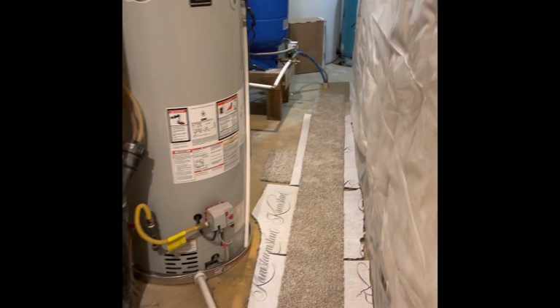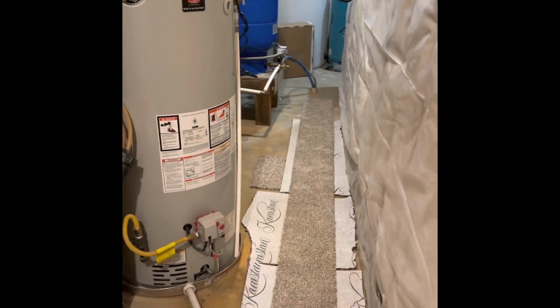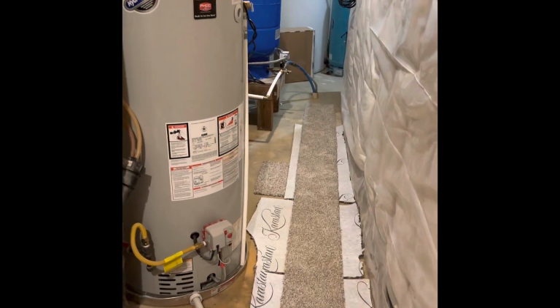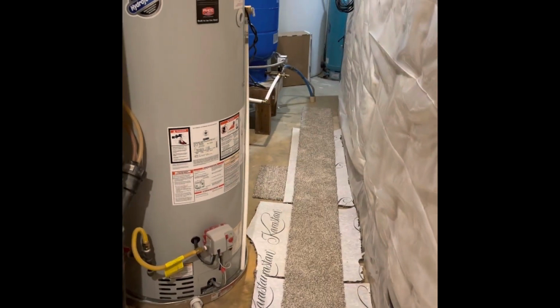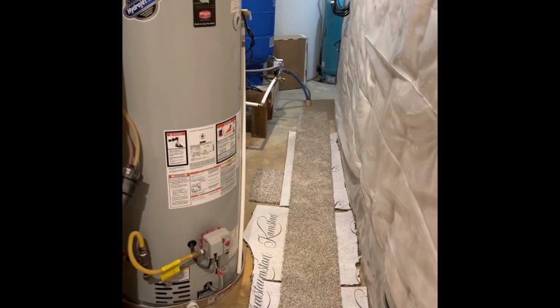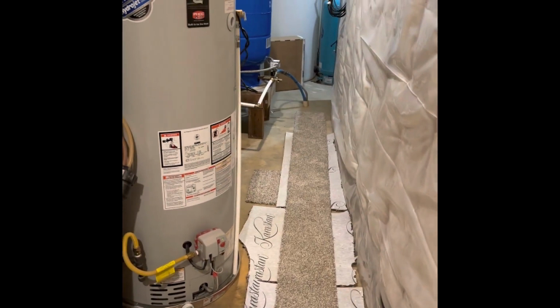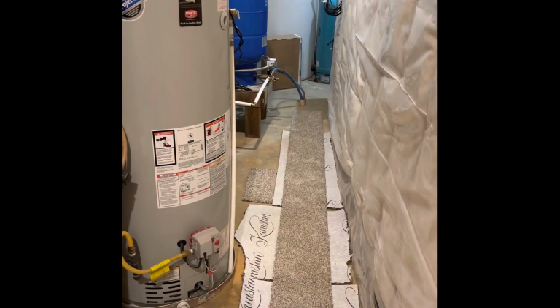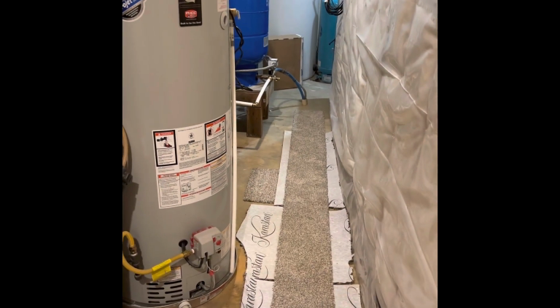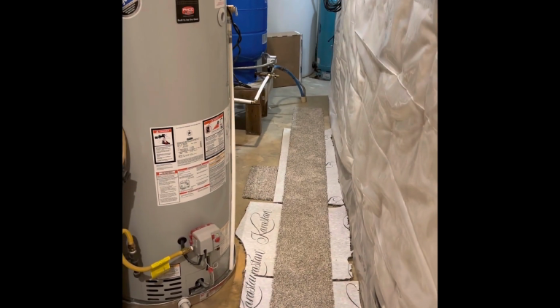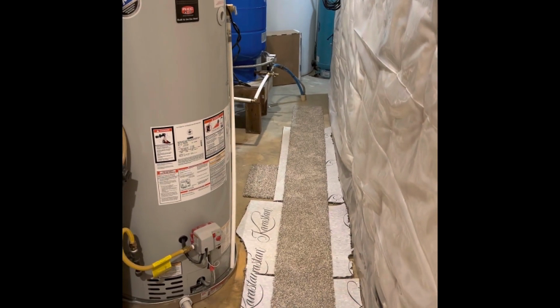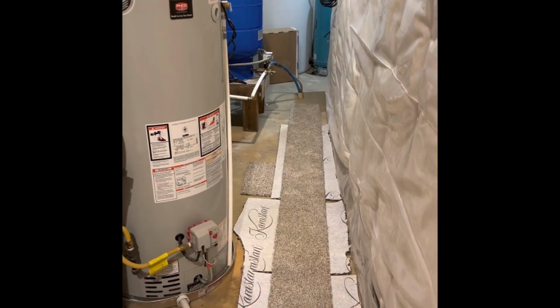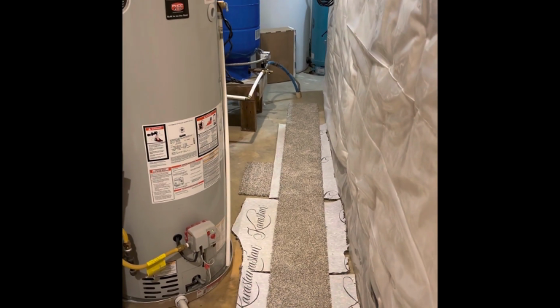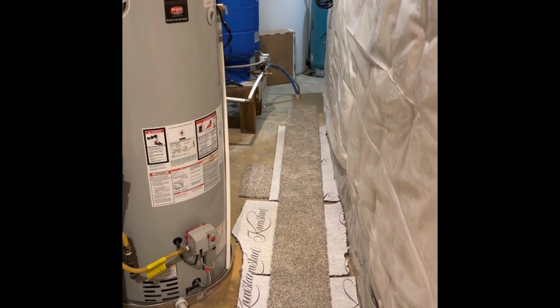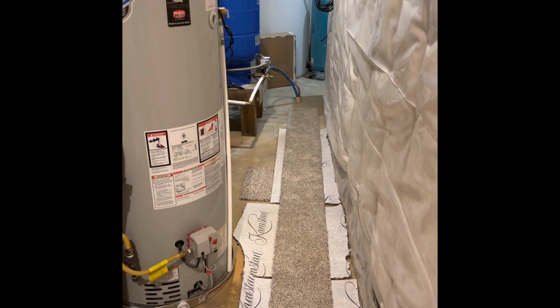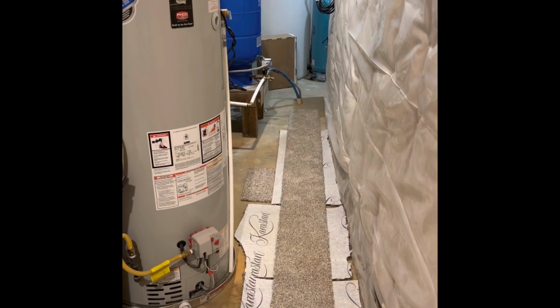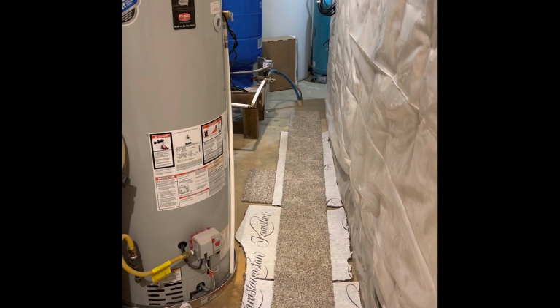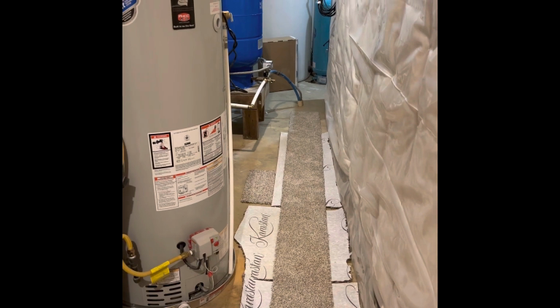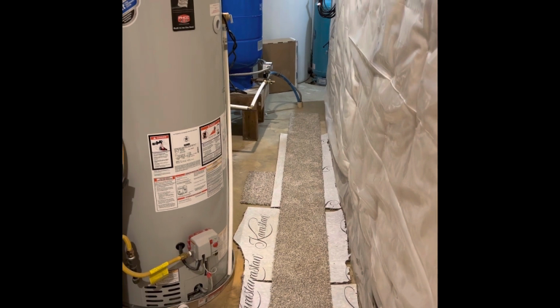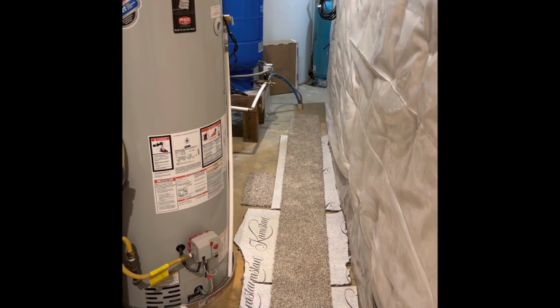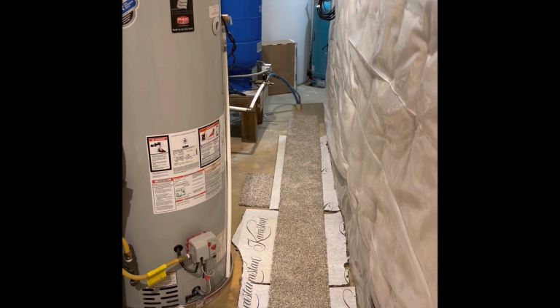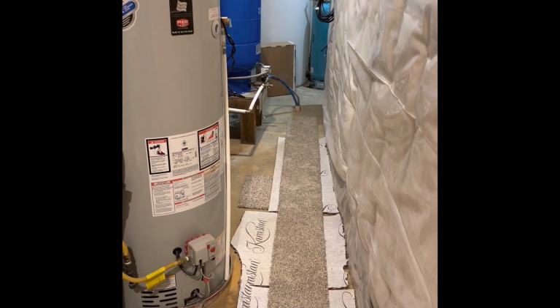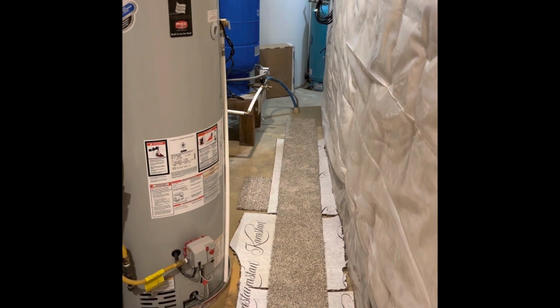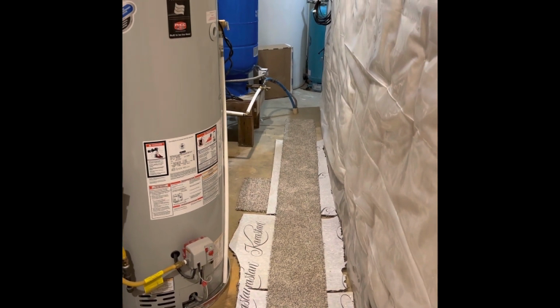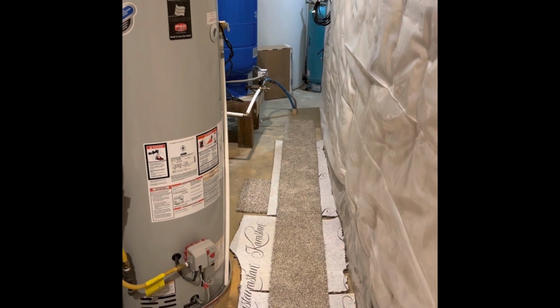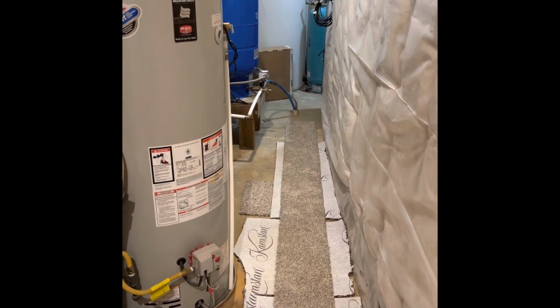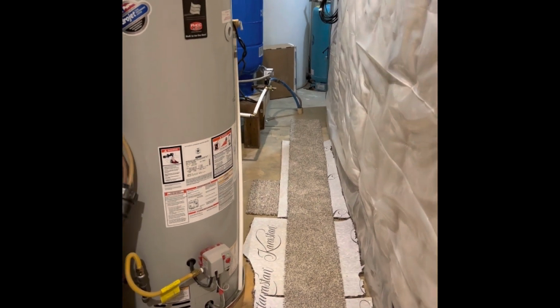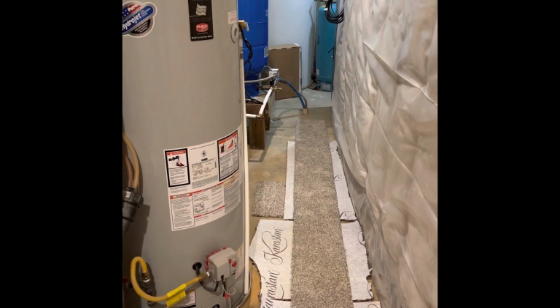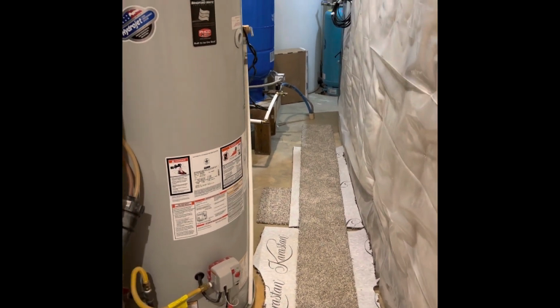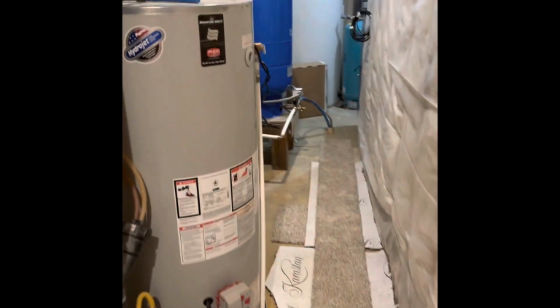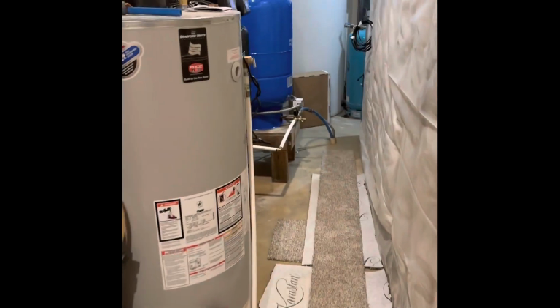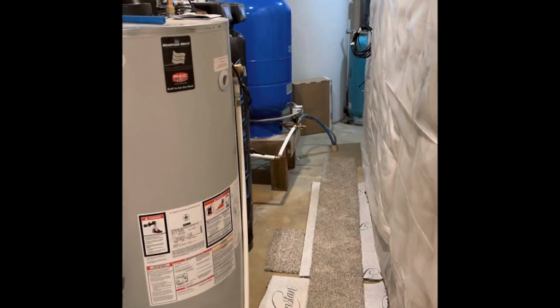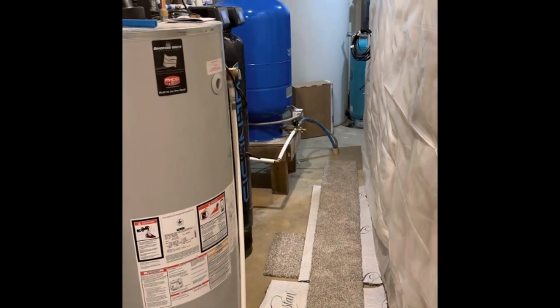Hey everyone, it's Cody with Off-Grid Mountain Life. This is his second video here. I told you I would go over a few things.